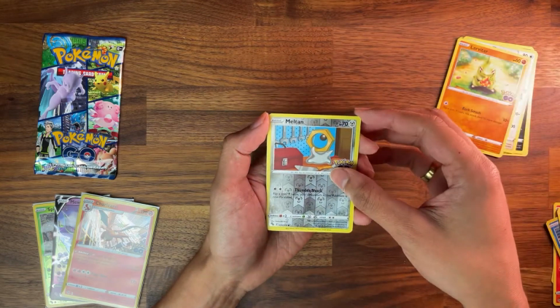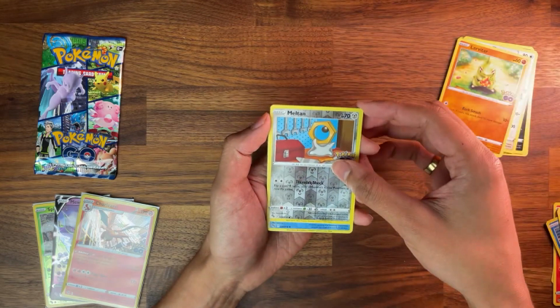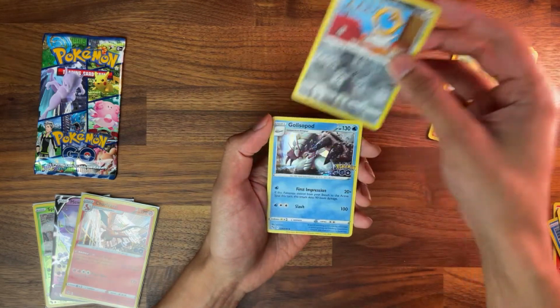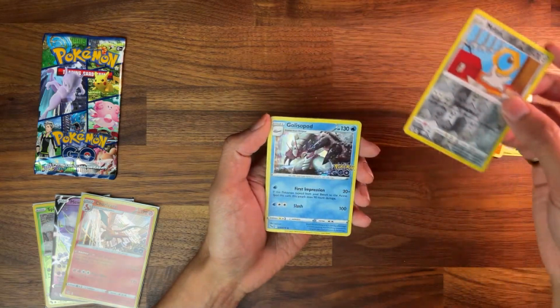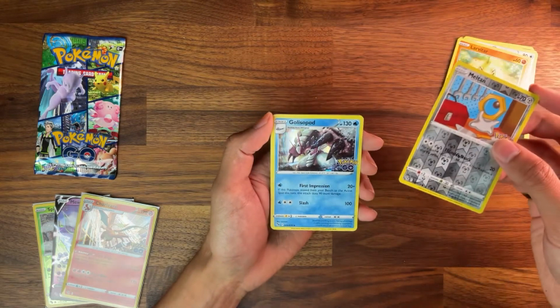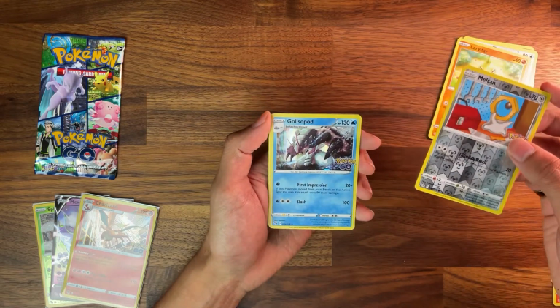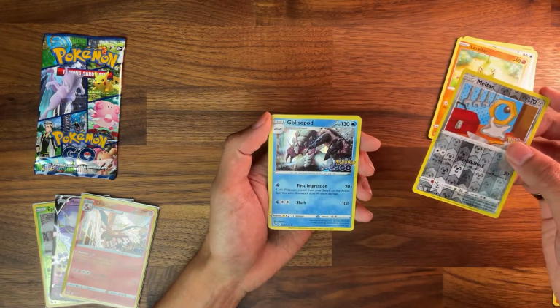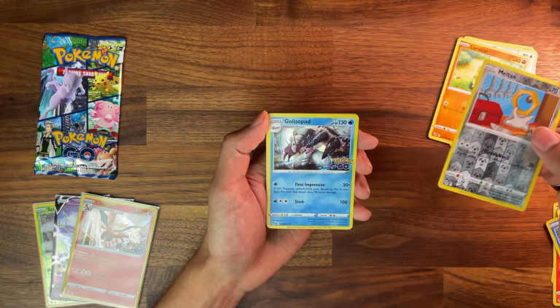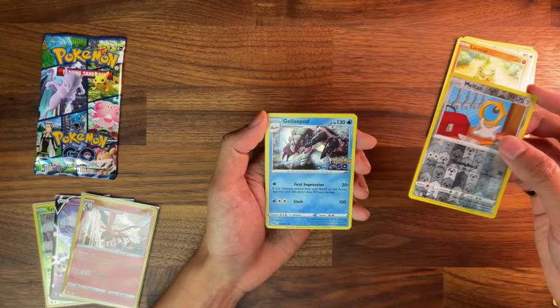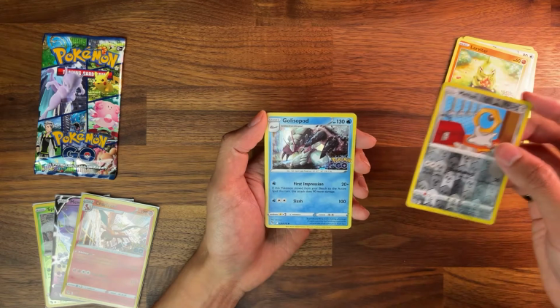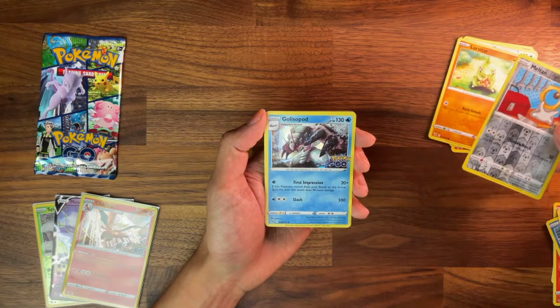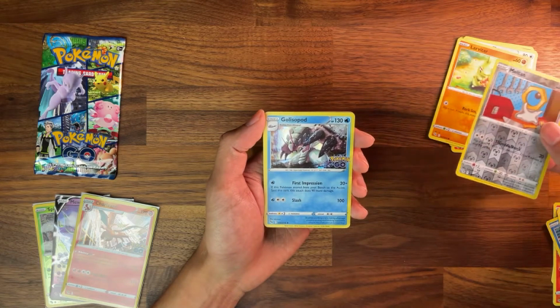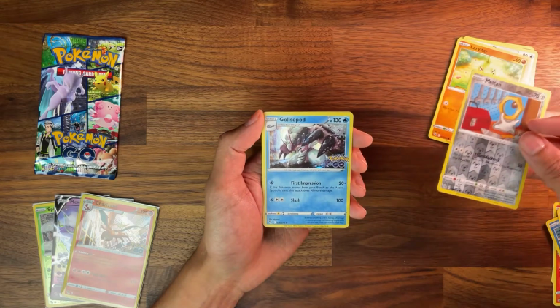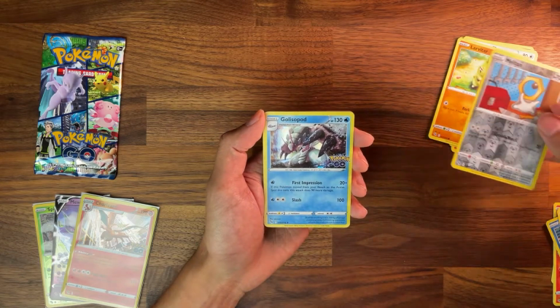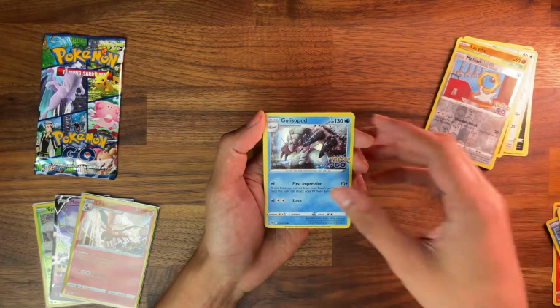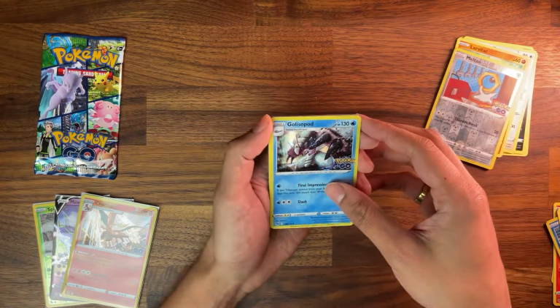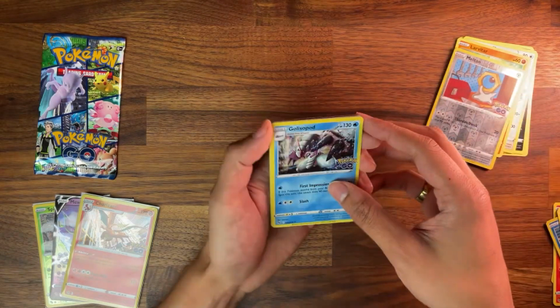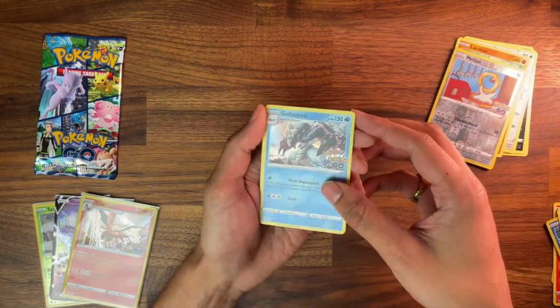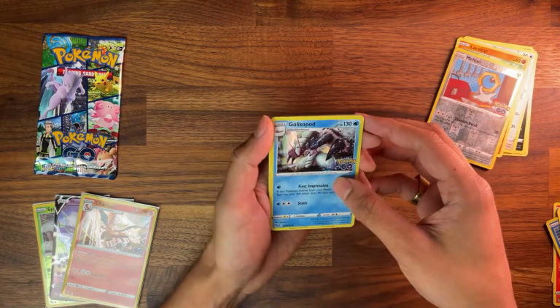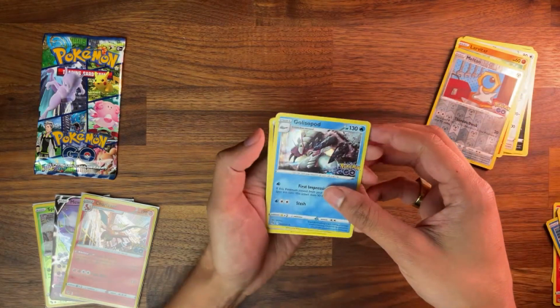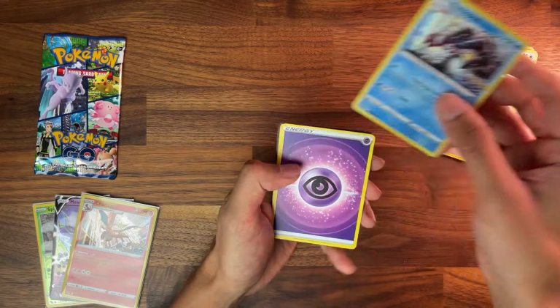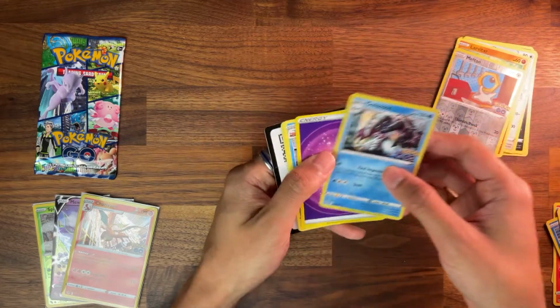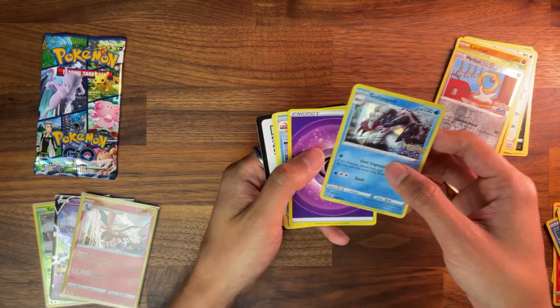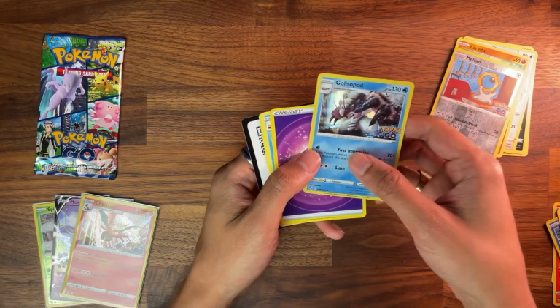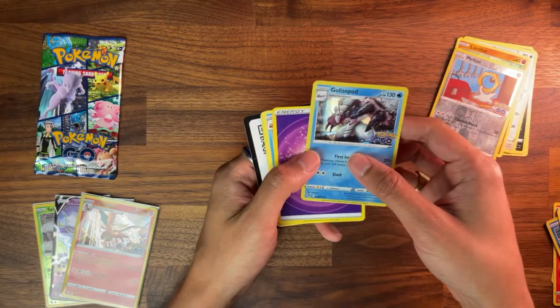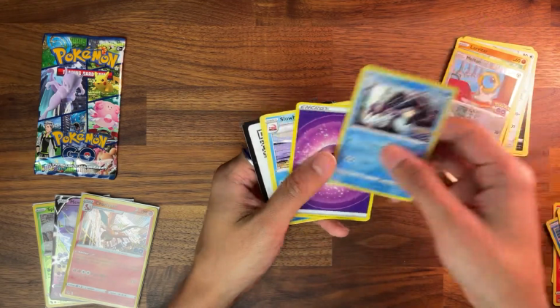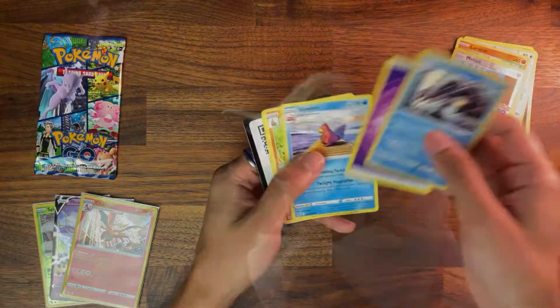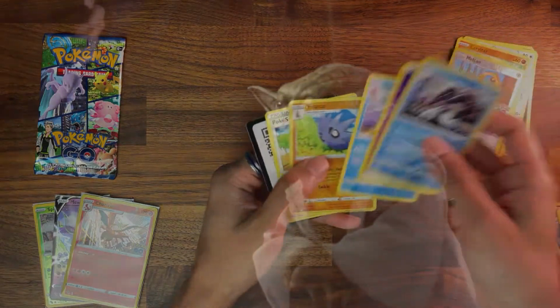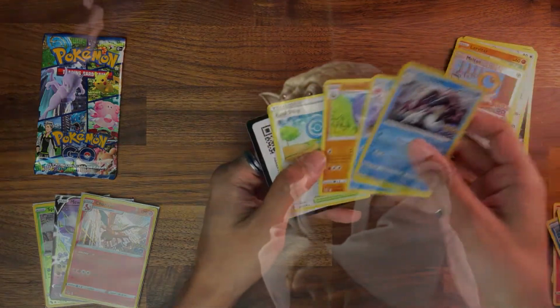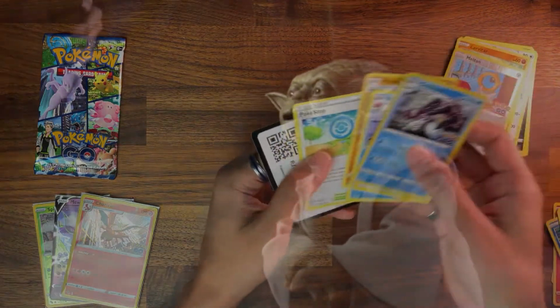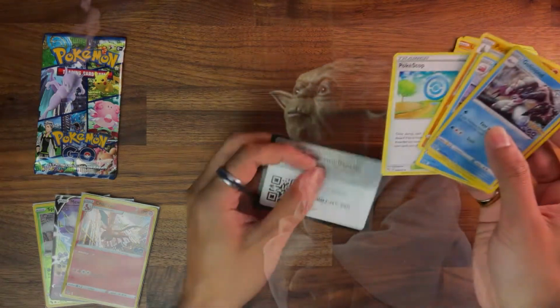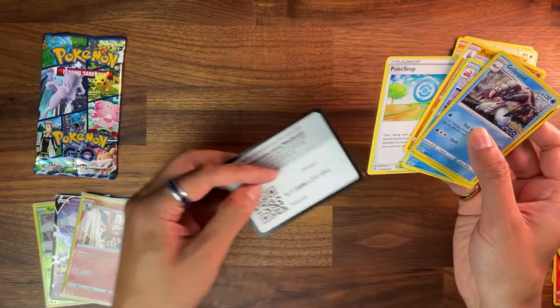Meltan Reverse, and... Galarian Slowpod. I don't know who that is. Regular Holo — how embarrassing! Pokestop!